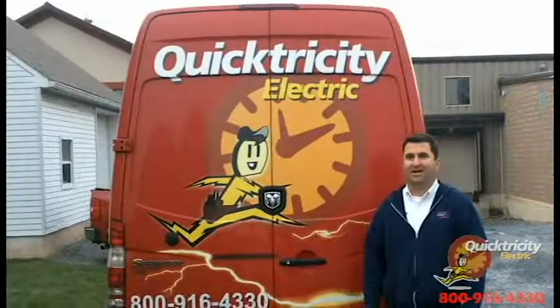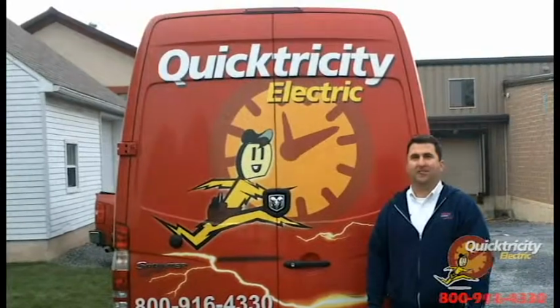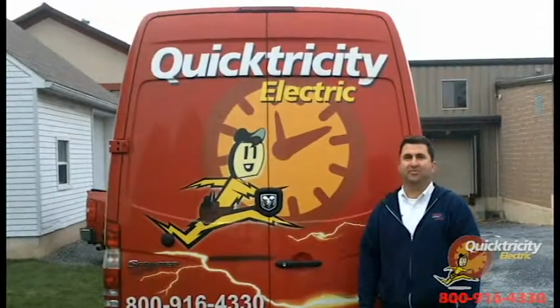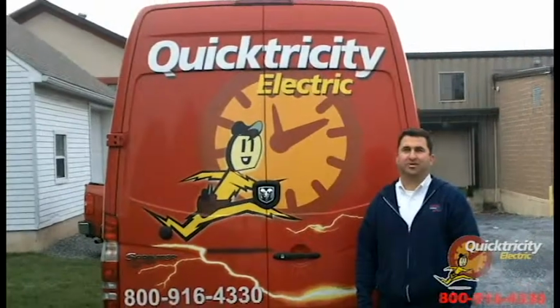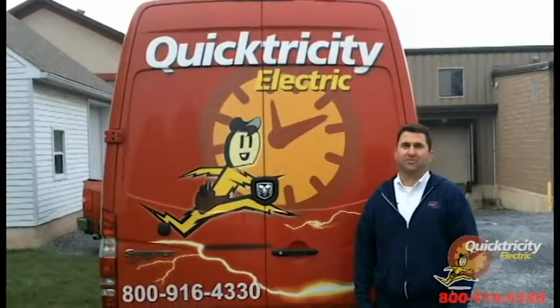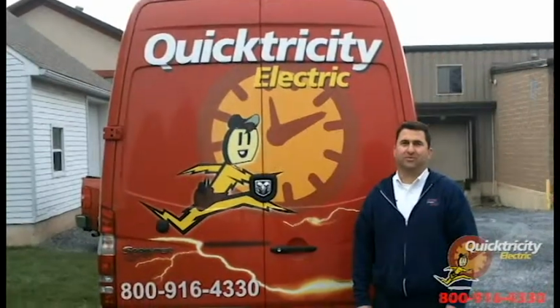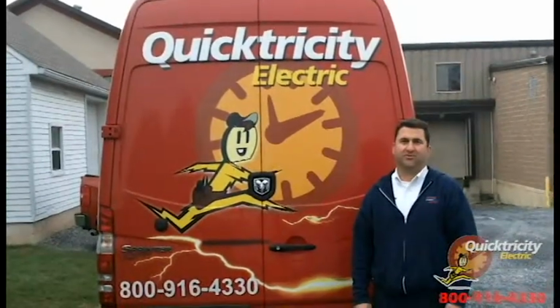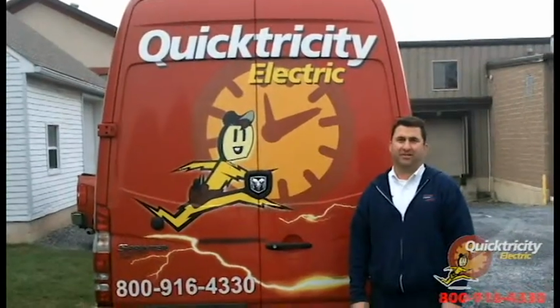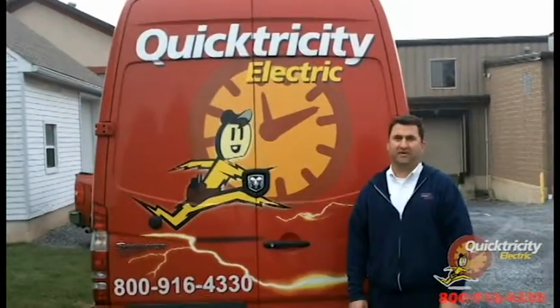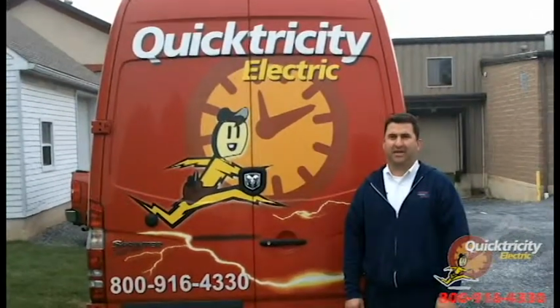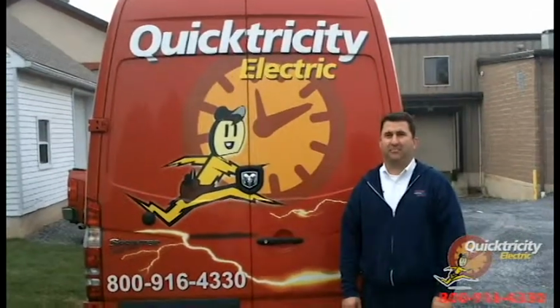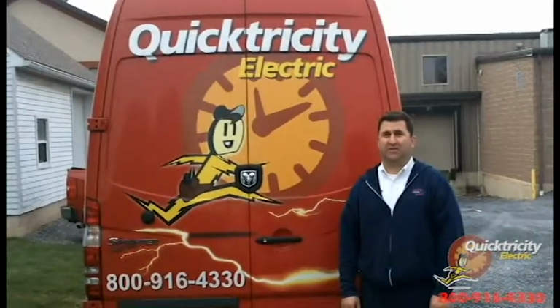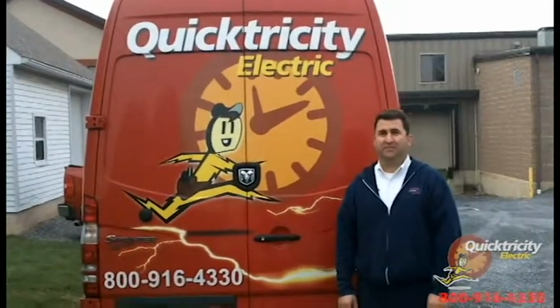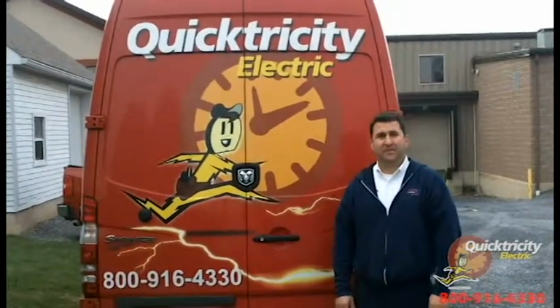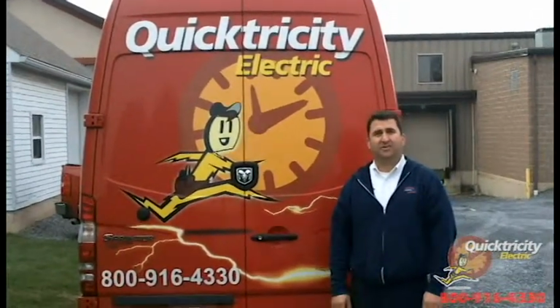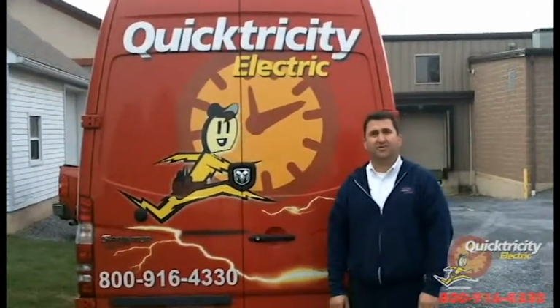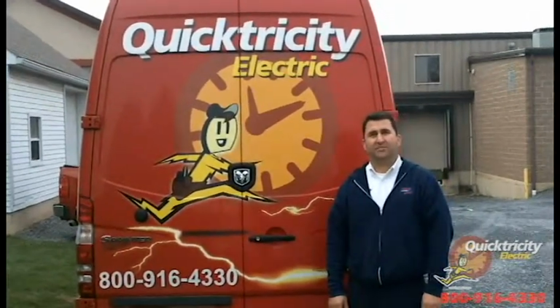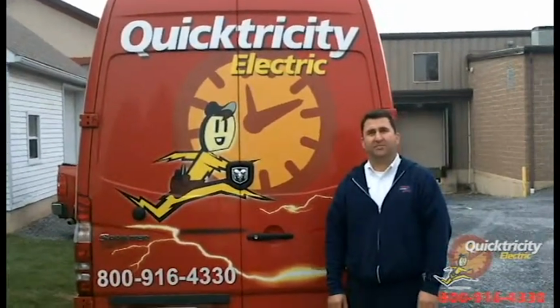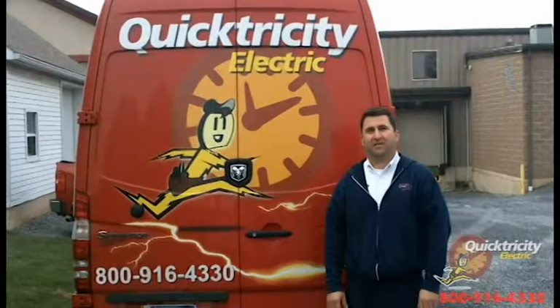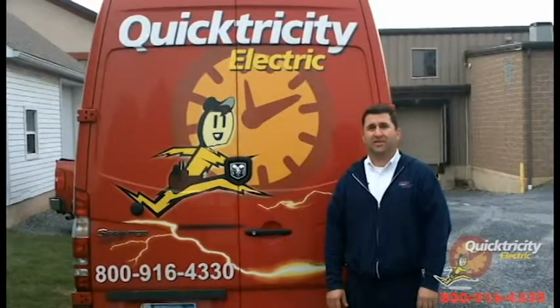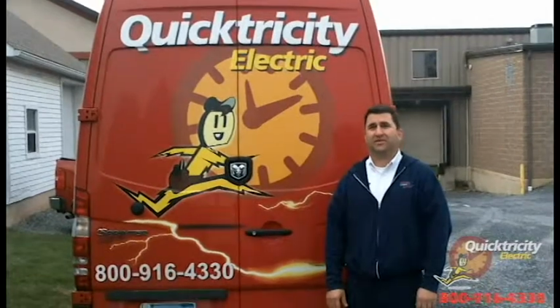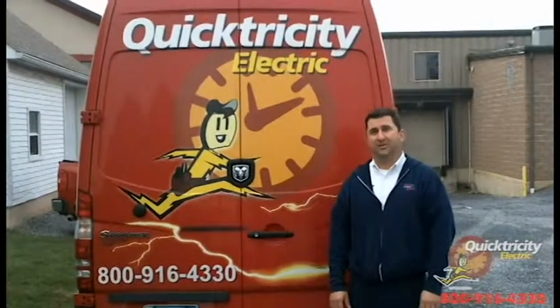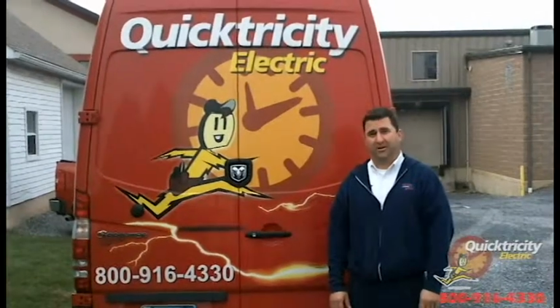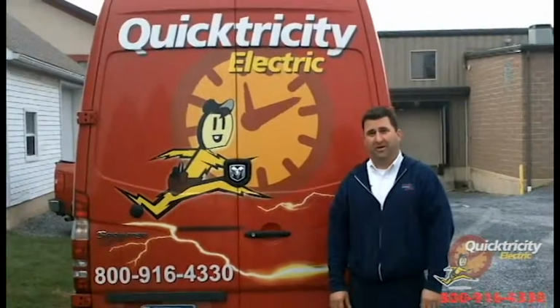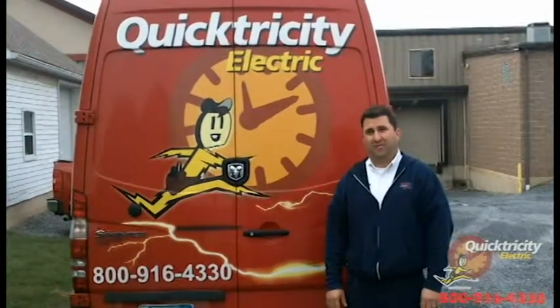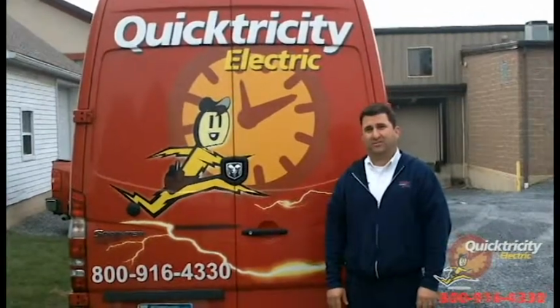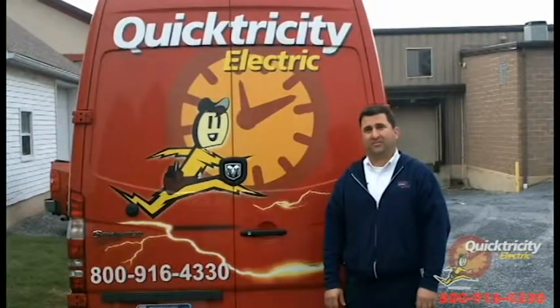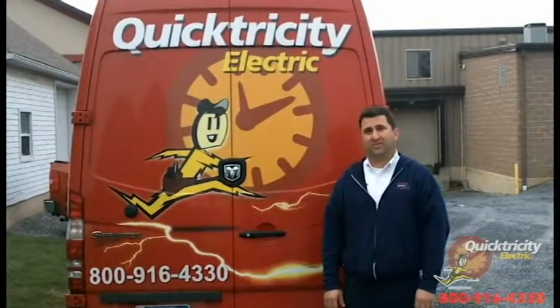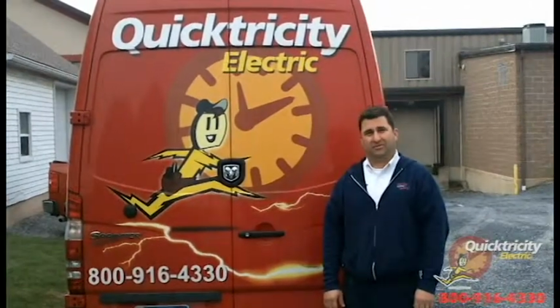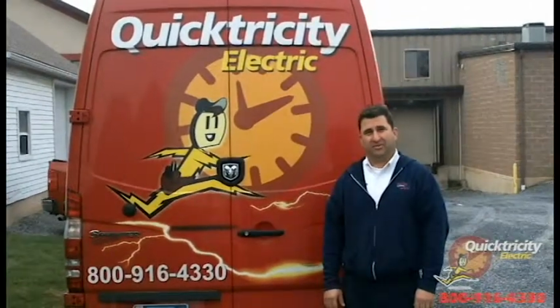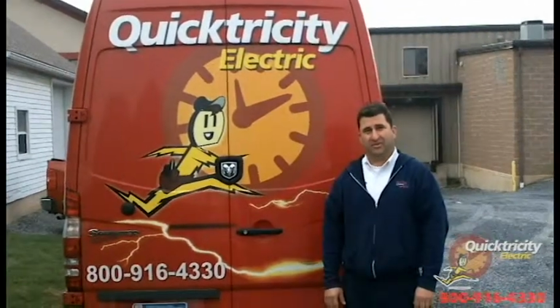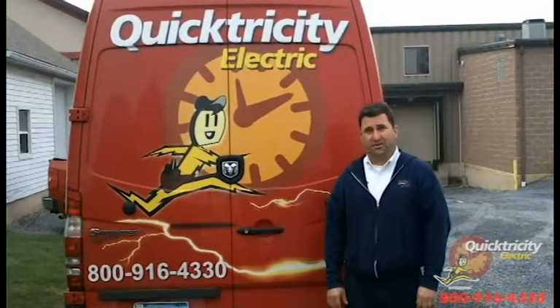Hi, my name is Forrest with Quixier City Electric here in Camp Hill, Pennsylvania. Today we're going to talk about the five things that you need to know about the safety of your electrical system in your home.